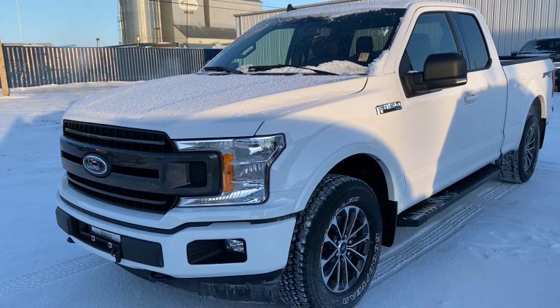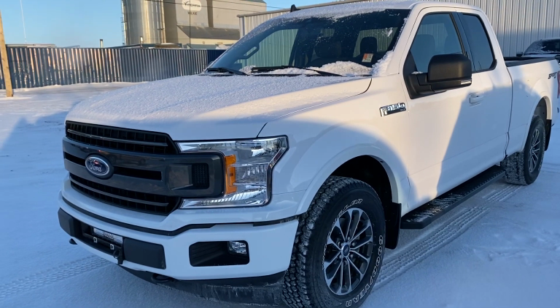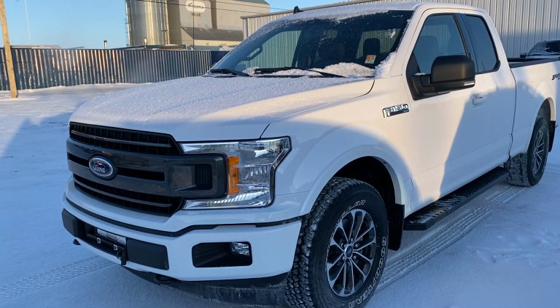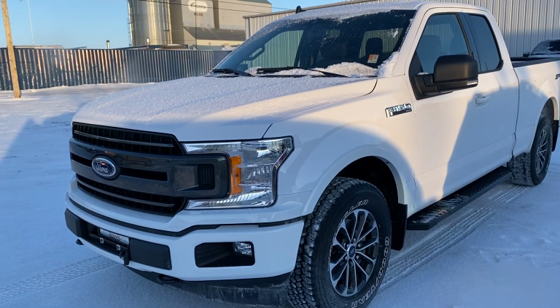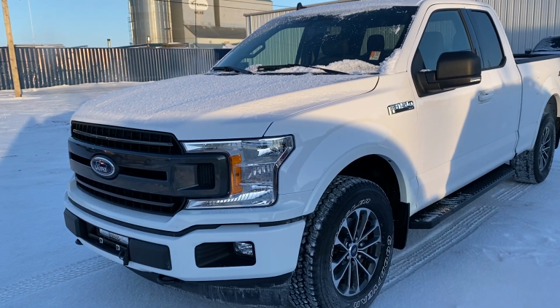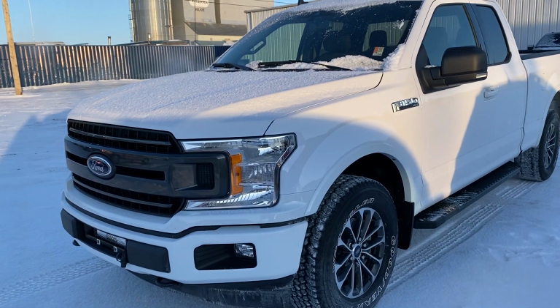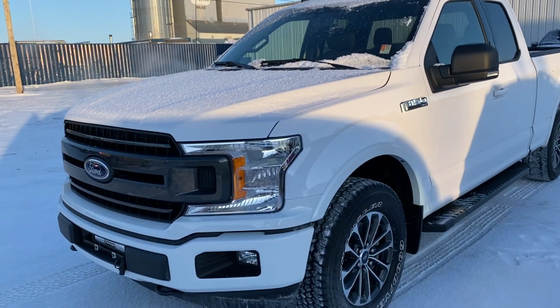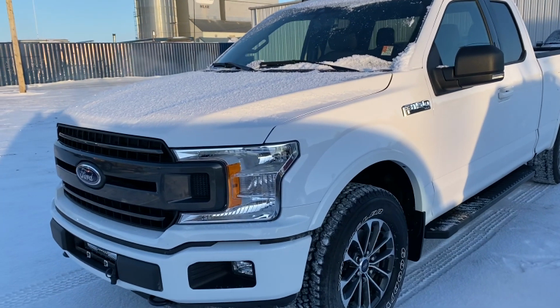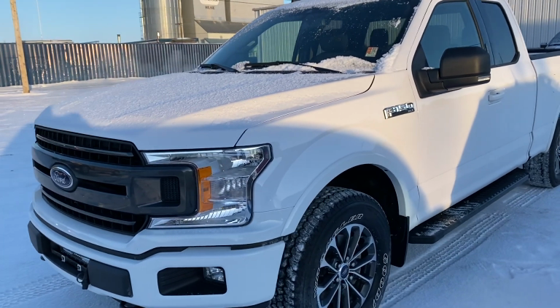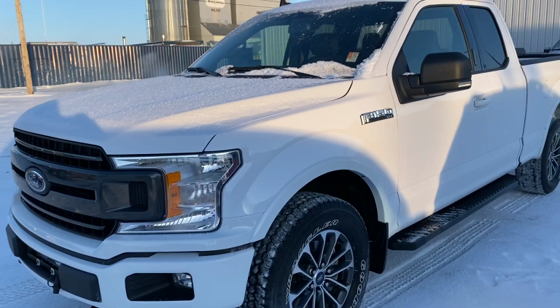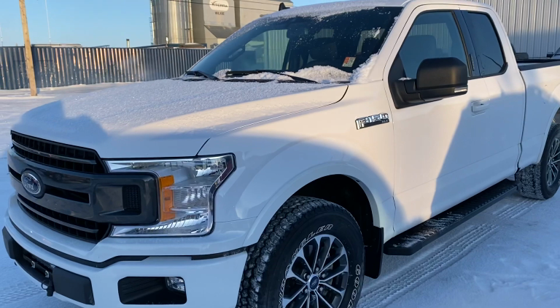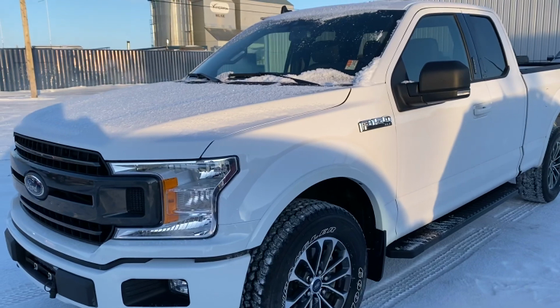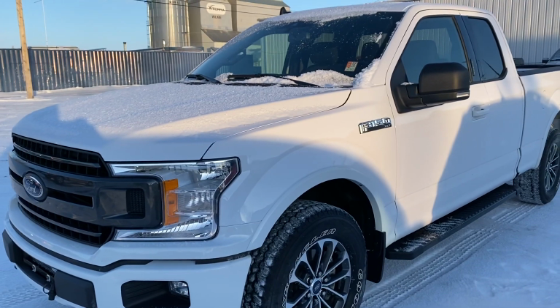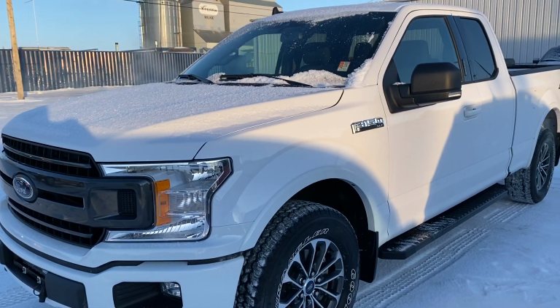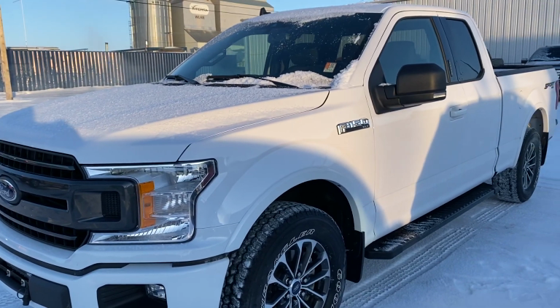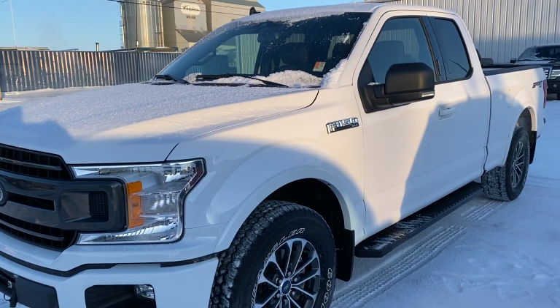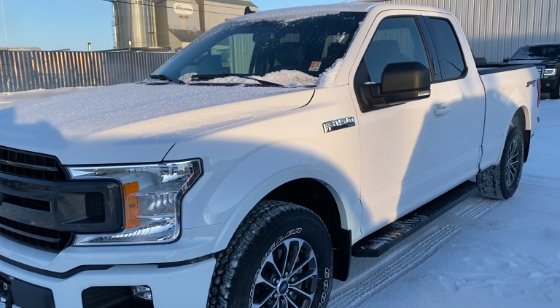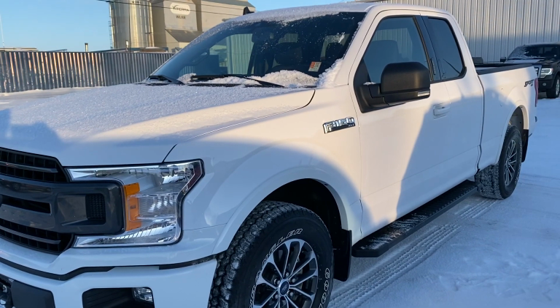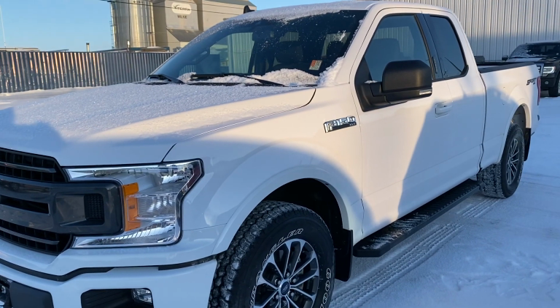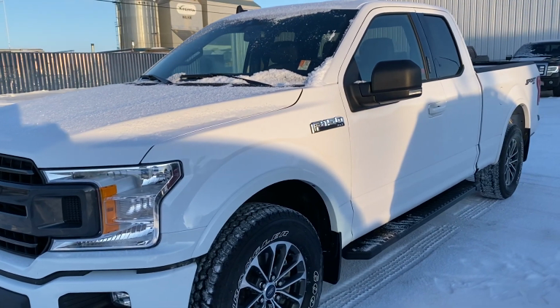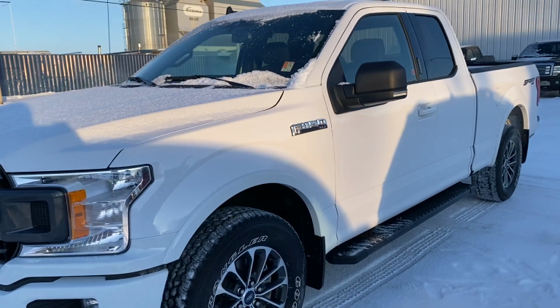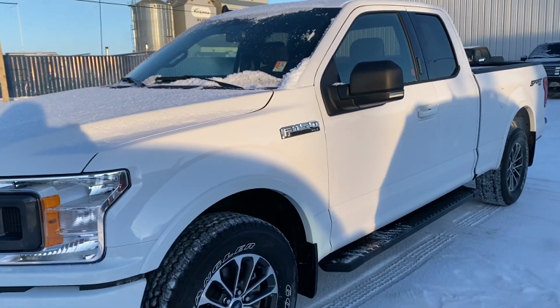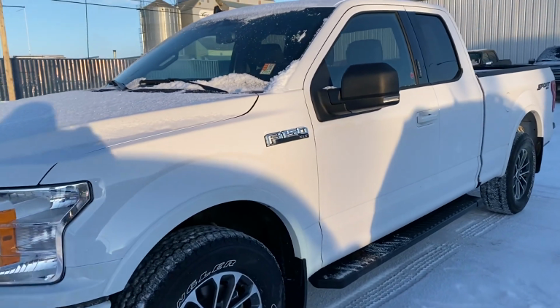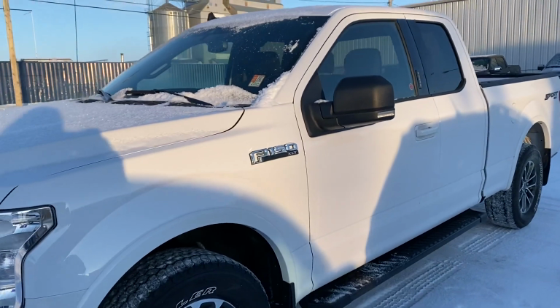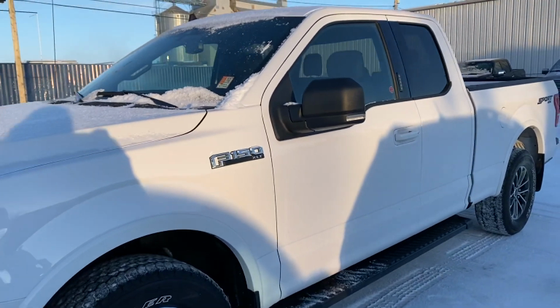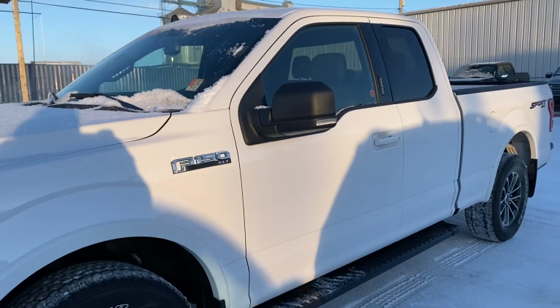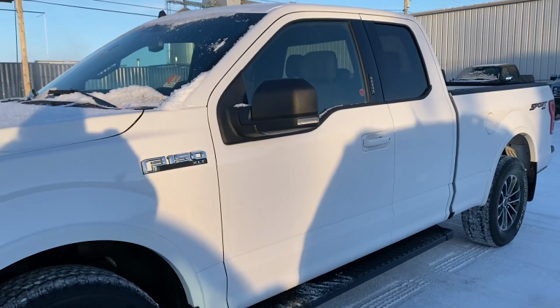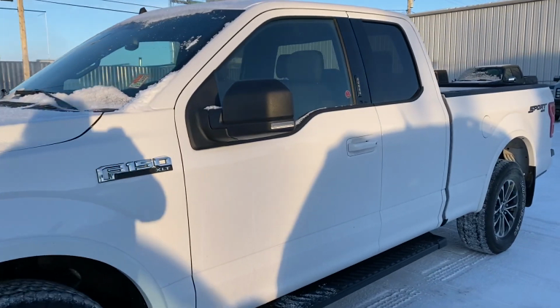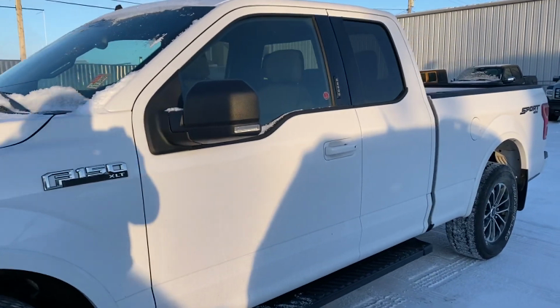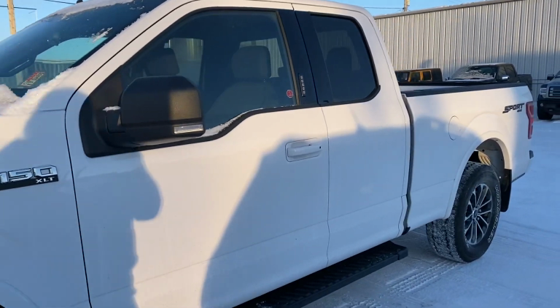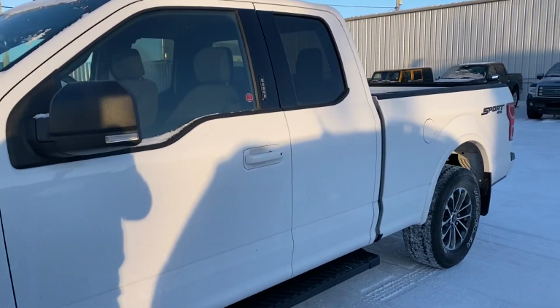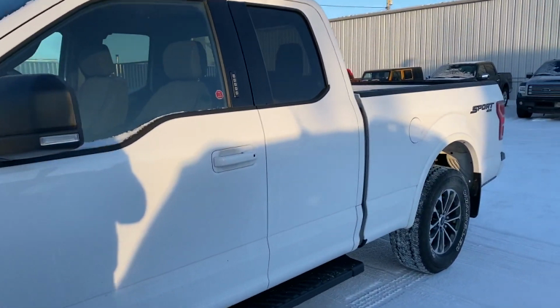Hey Keith, it's Kelsey from Country Ford in Wilkie. I know you're talking to Neil and he would like the six and a half foot box, so this is a 2019 Ford F-150 XLT with the six and a half foot box.